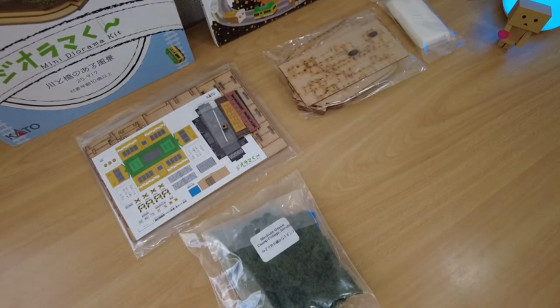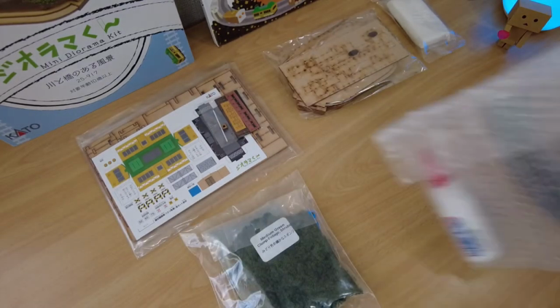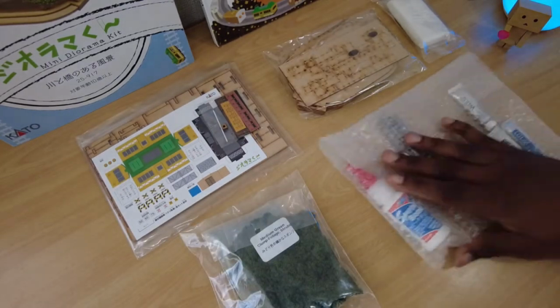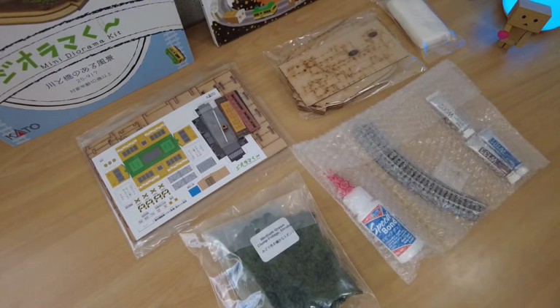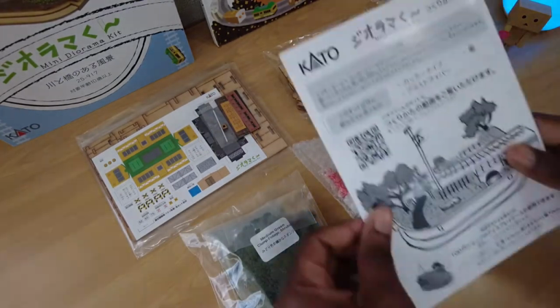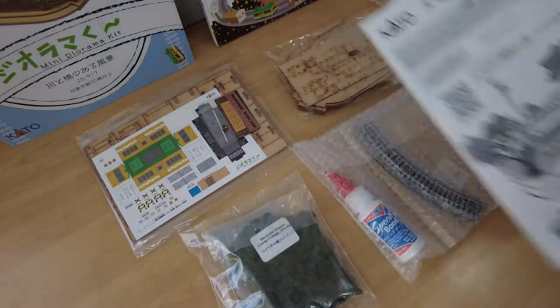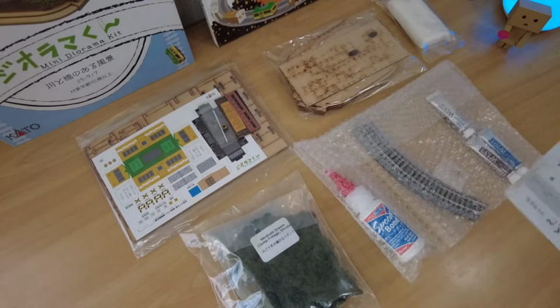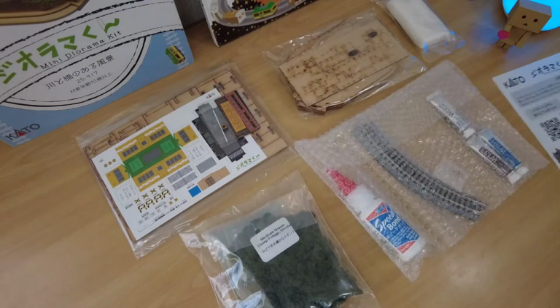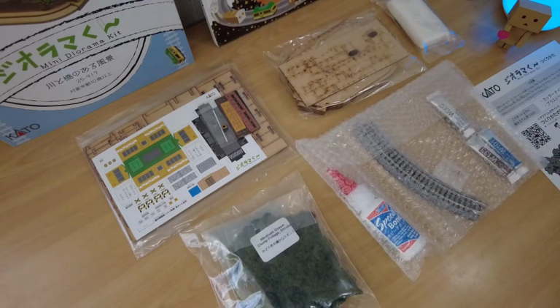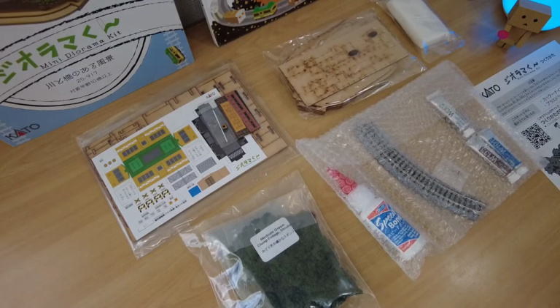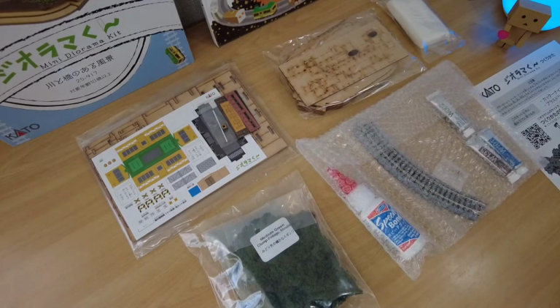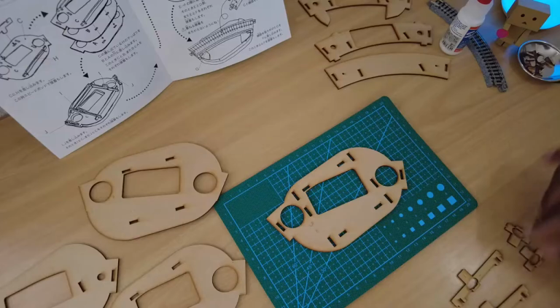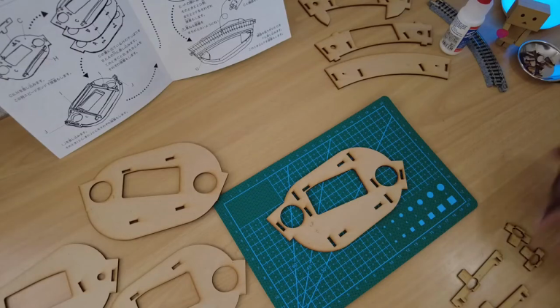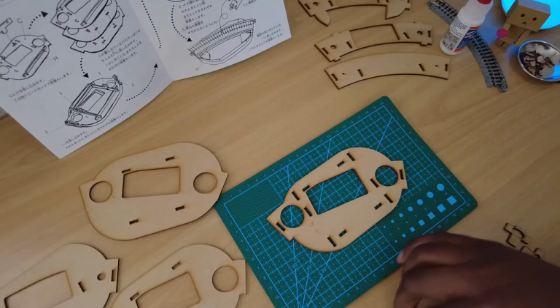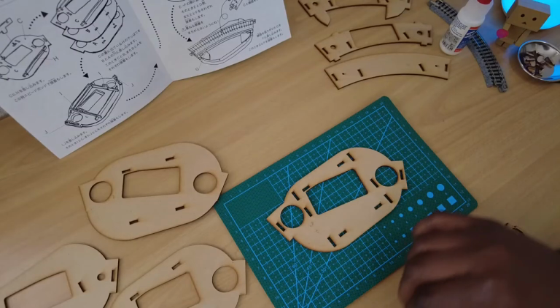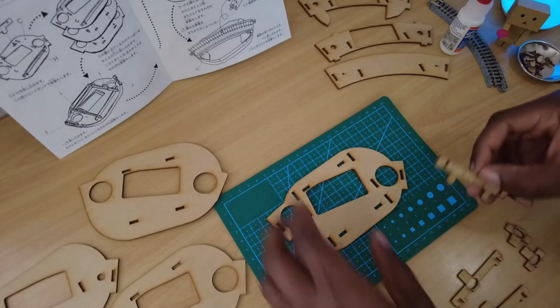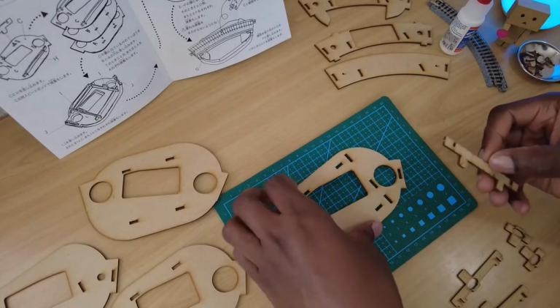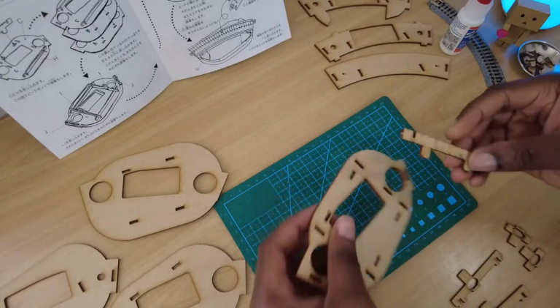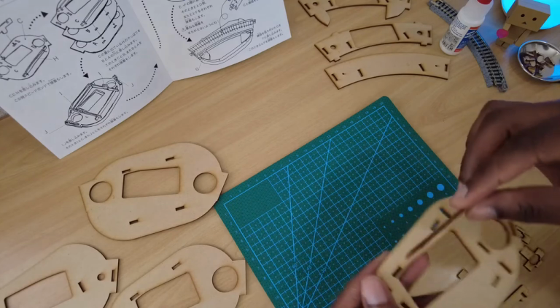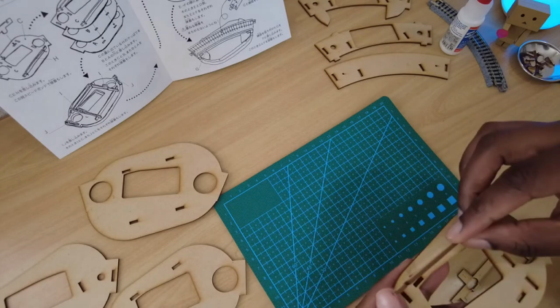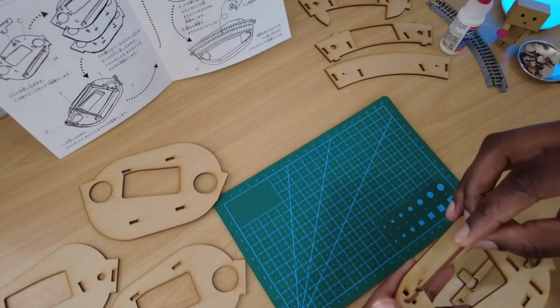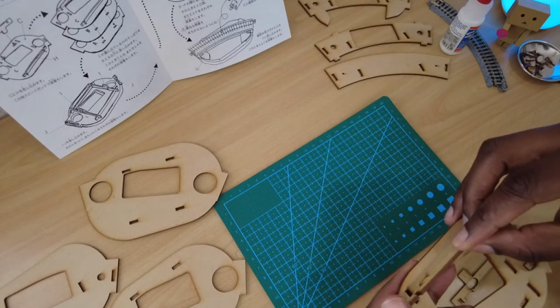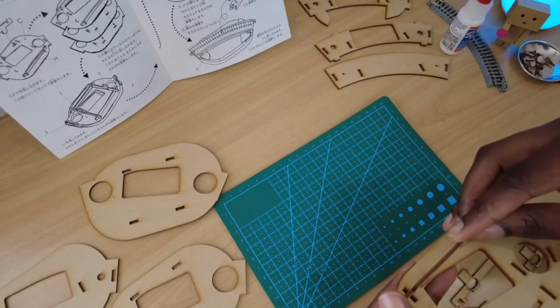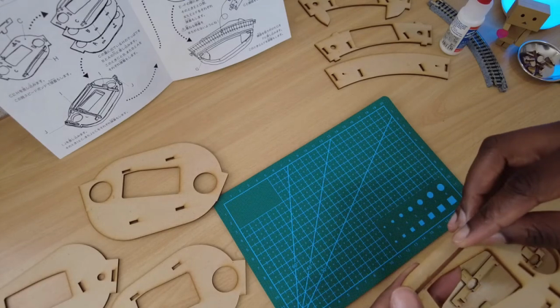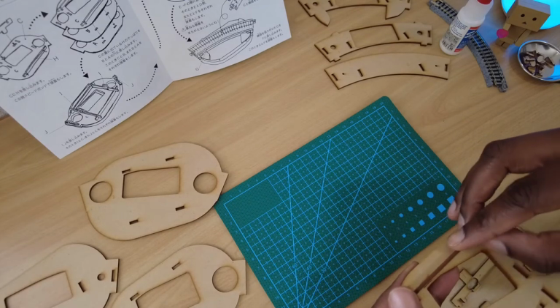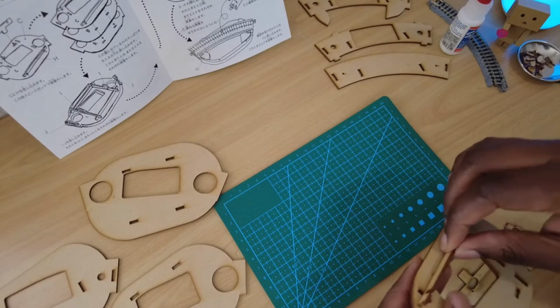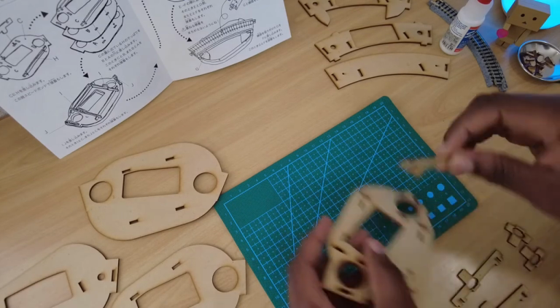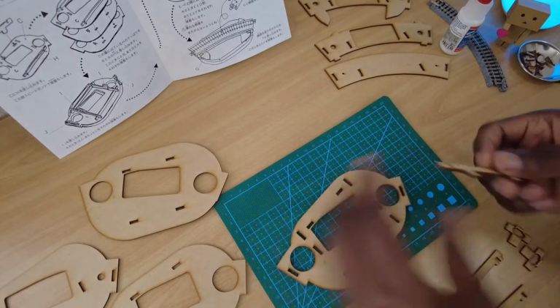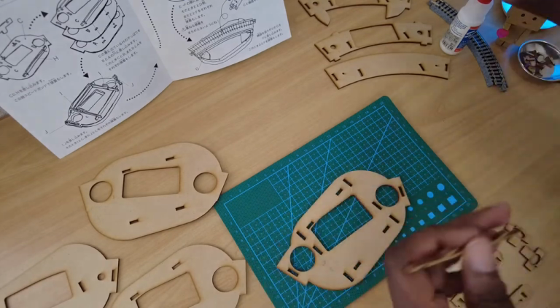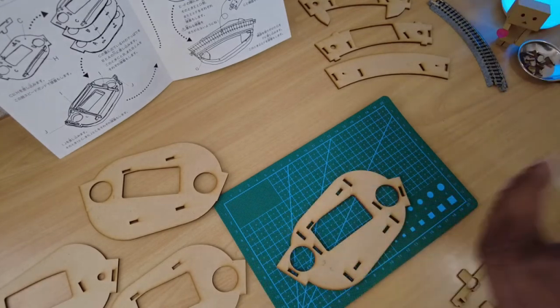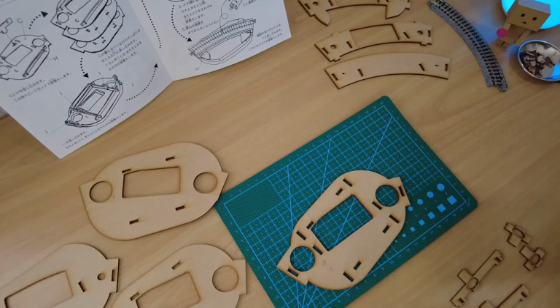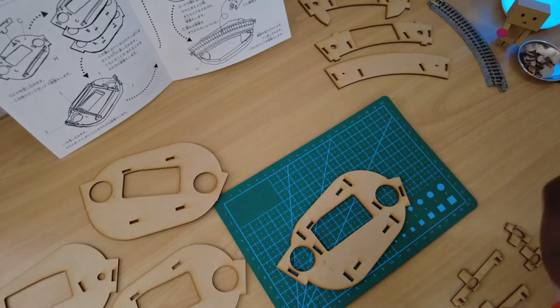Let's clear my desk and get to building this thing. First, the base. If you're enjoying the video so far please hit like — it really helps the video out — and subscribe to my channel if you want to see more videos like this.